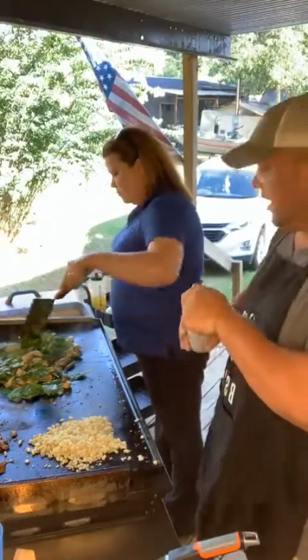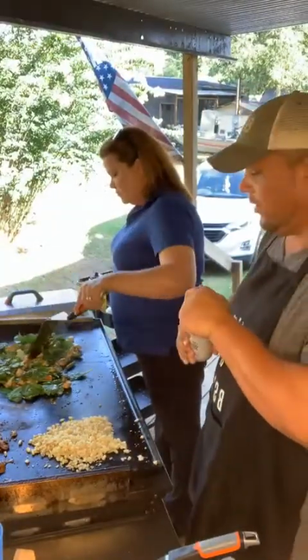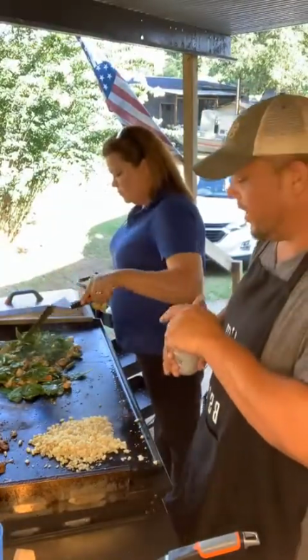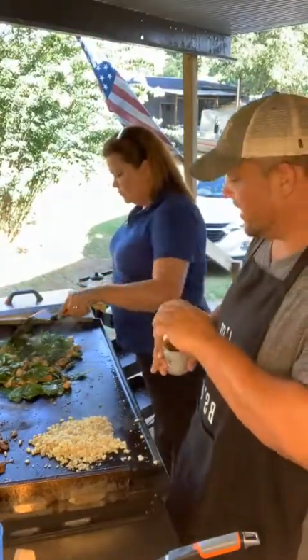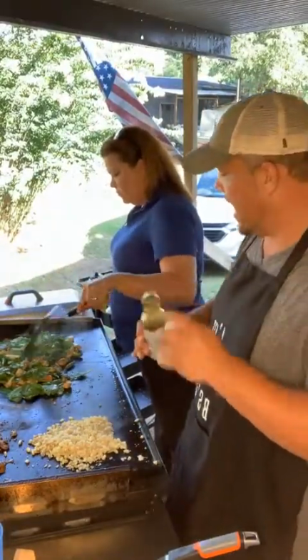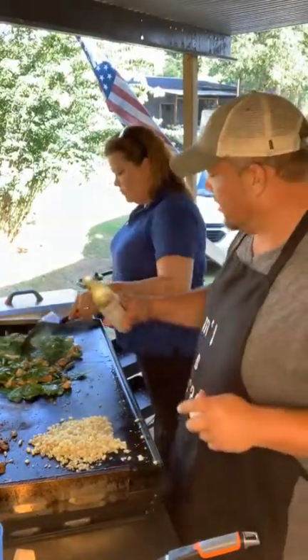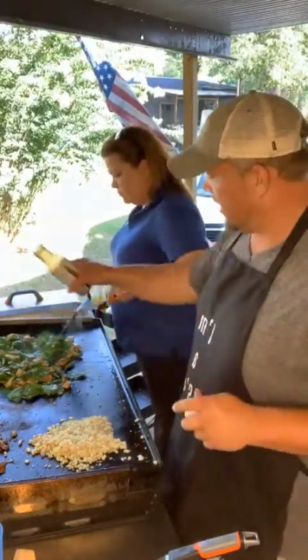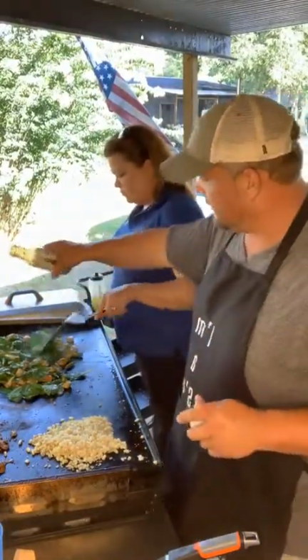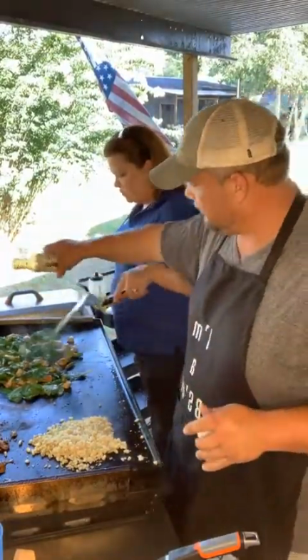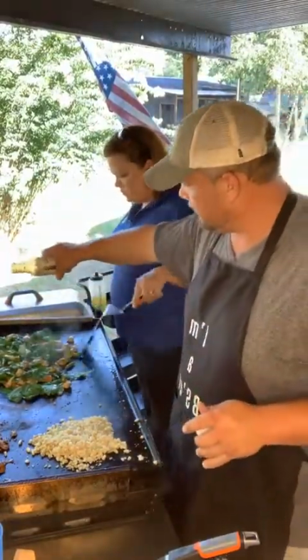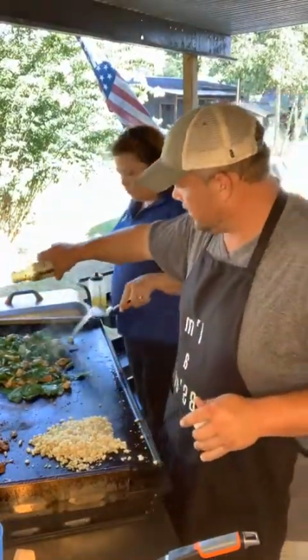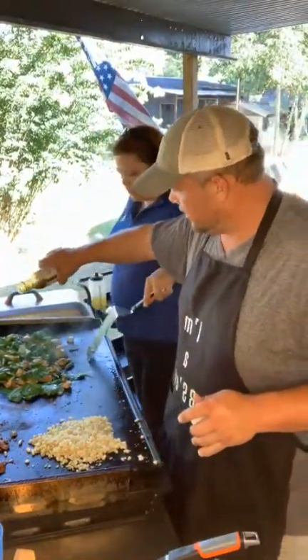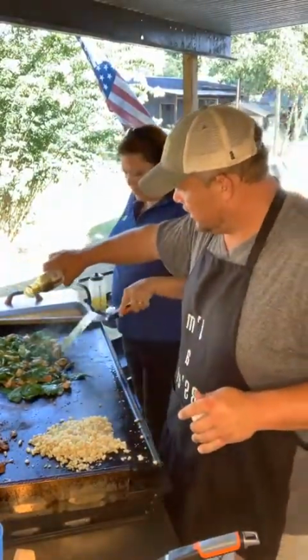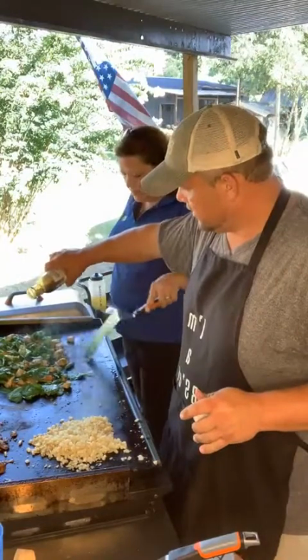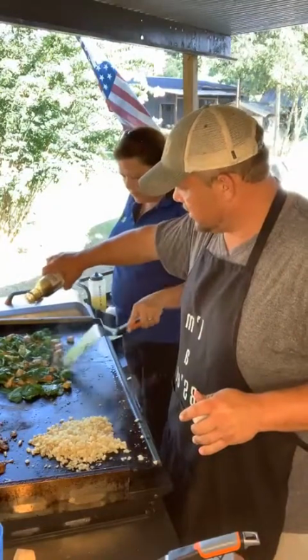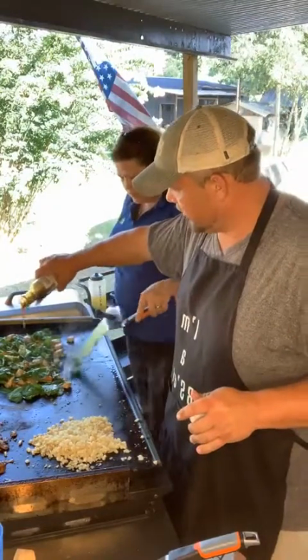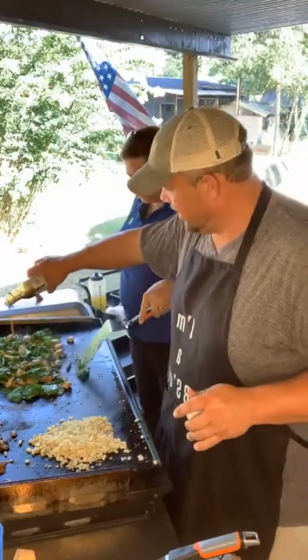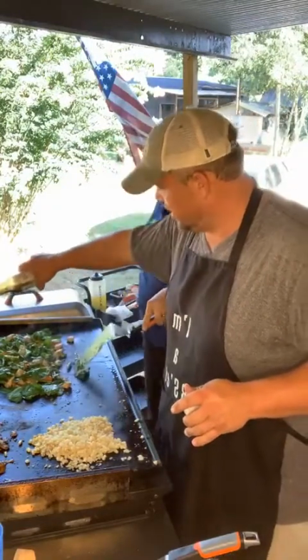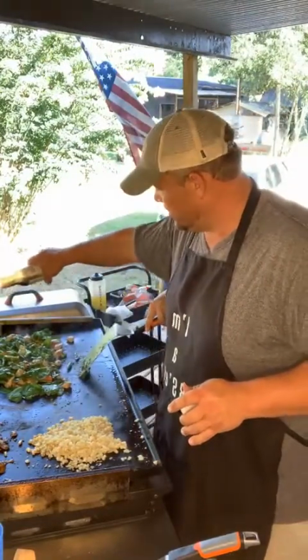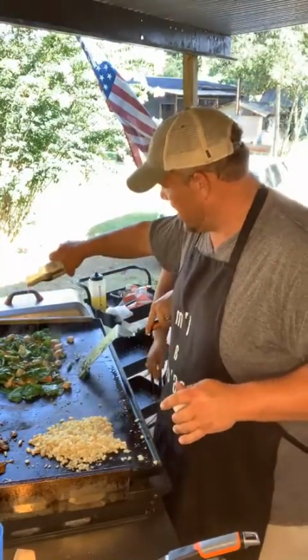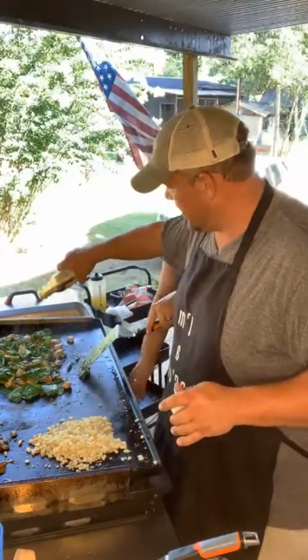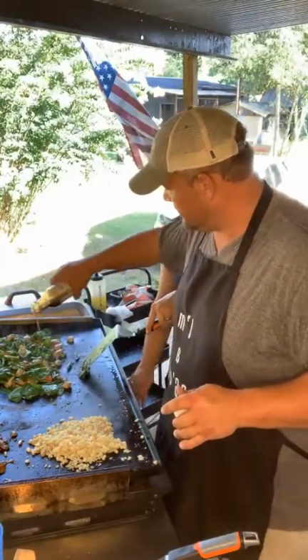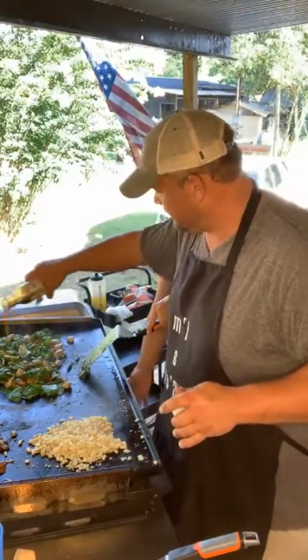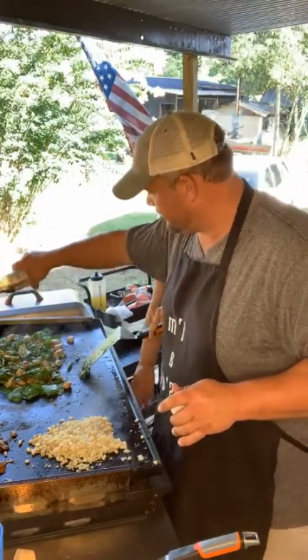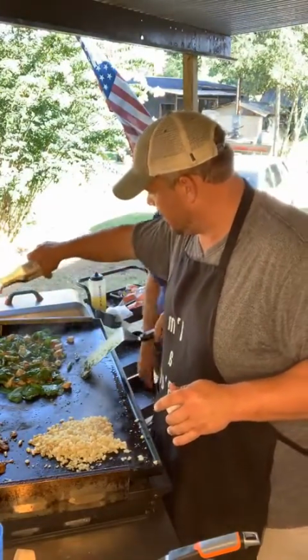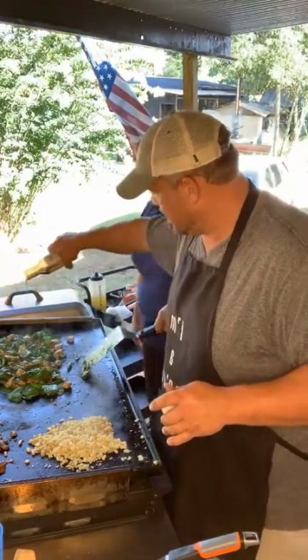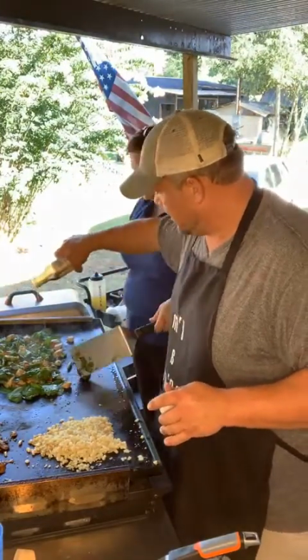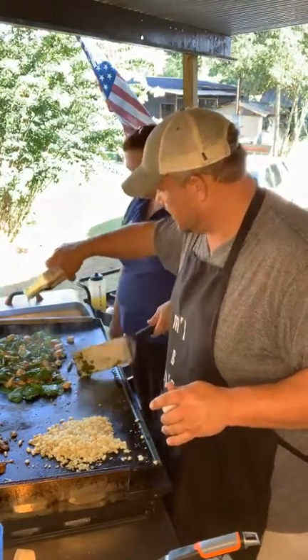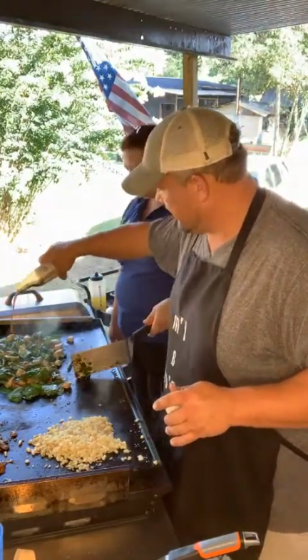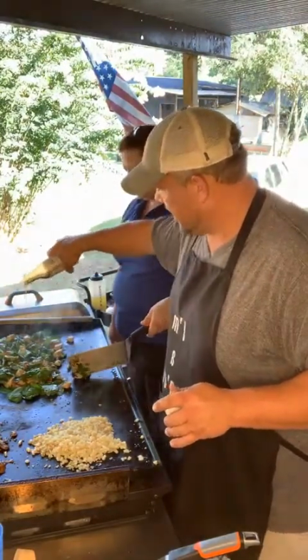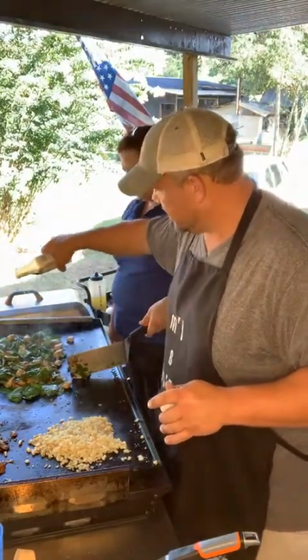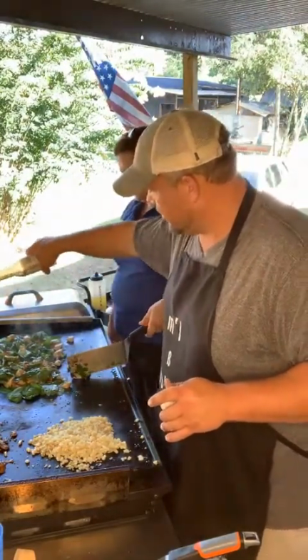Now we're going to throw on the teriyaki — sugar-free G Hughes teriyaki sauce. Just give it a nice coat over everything.